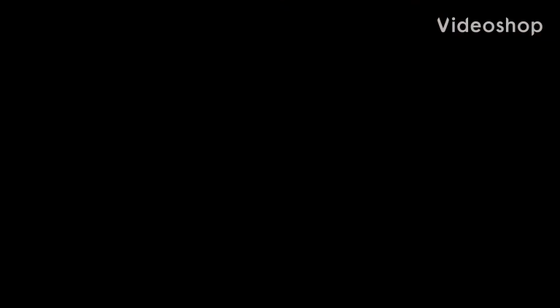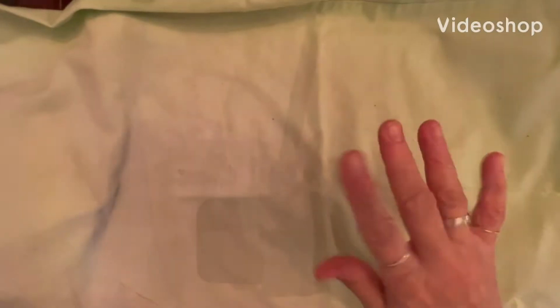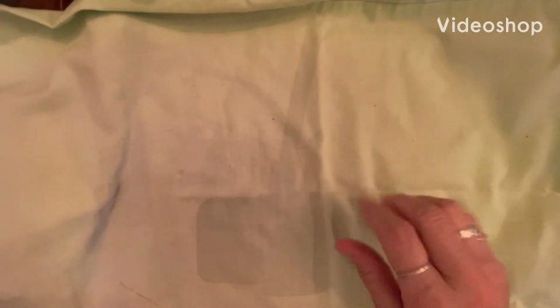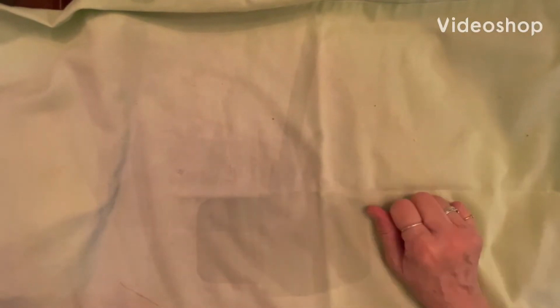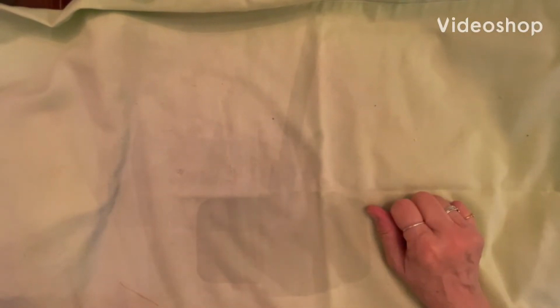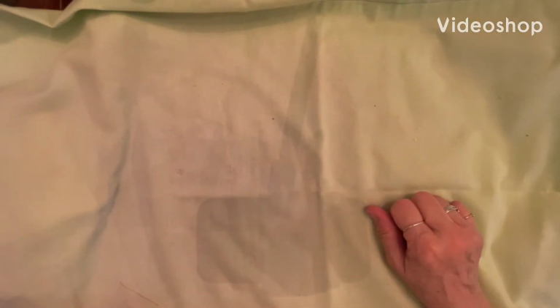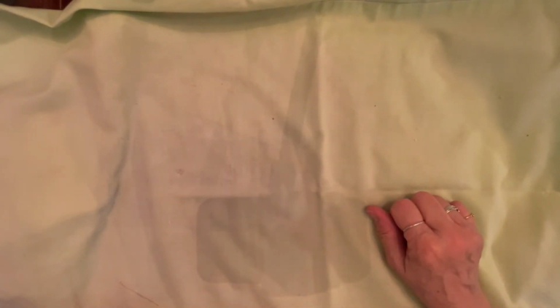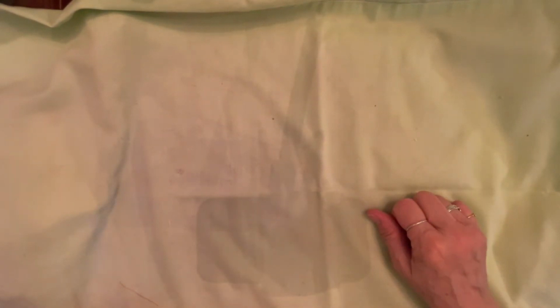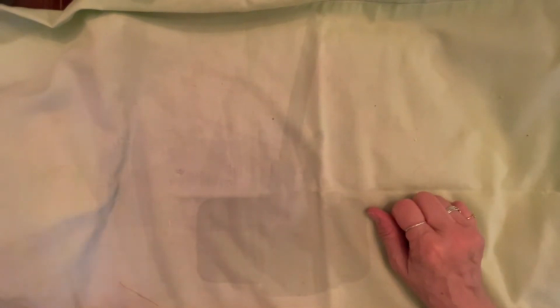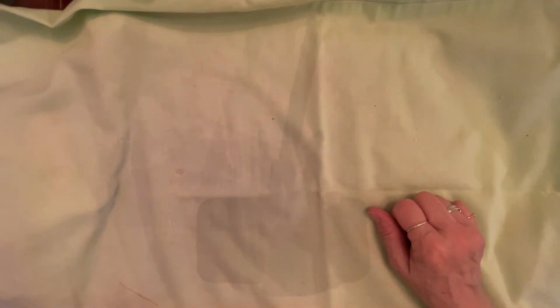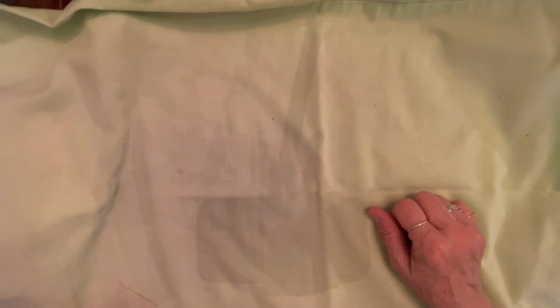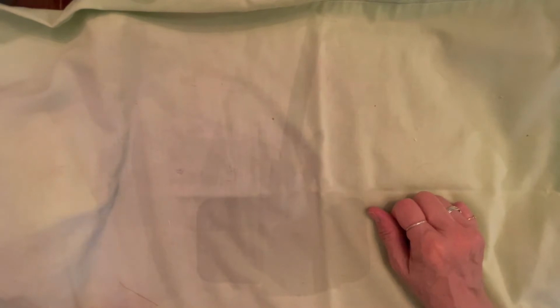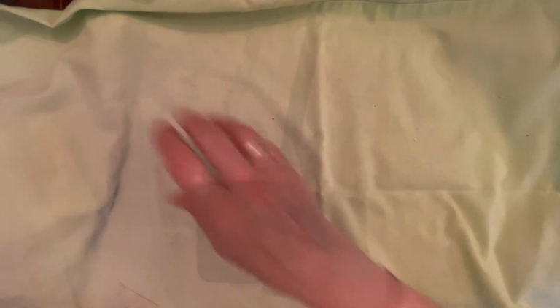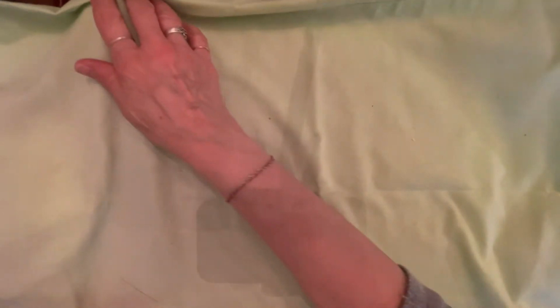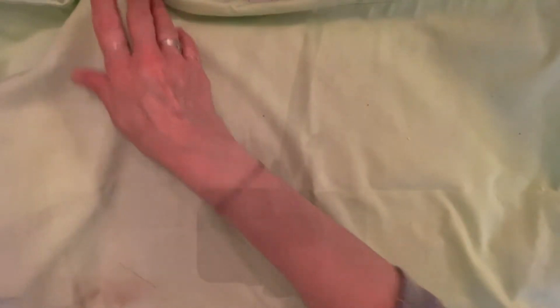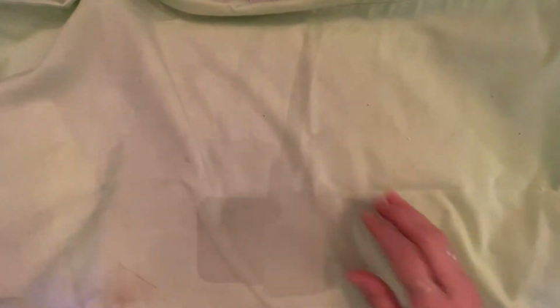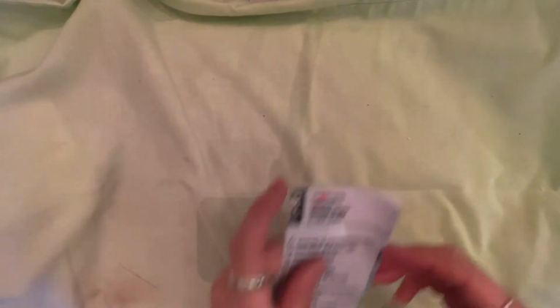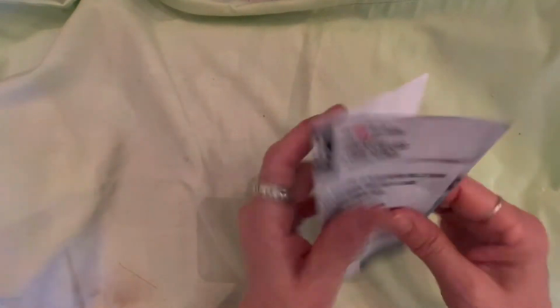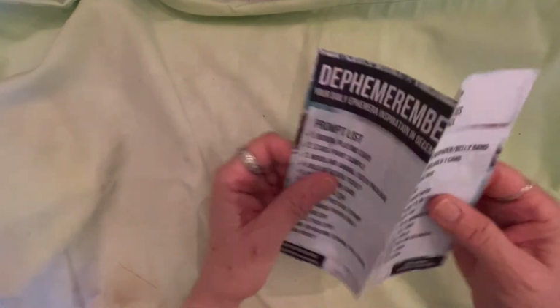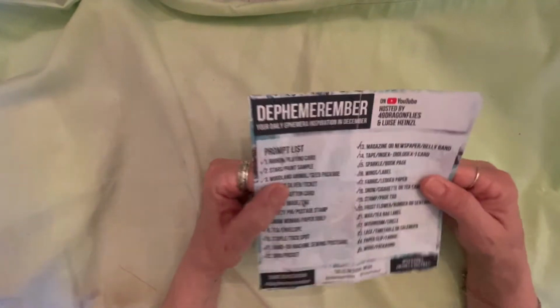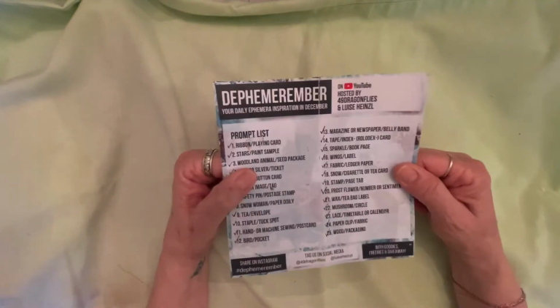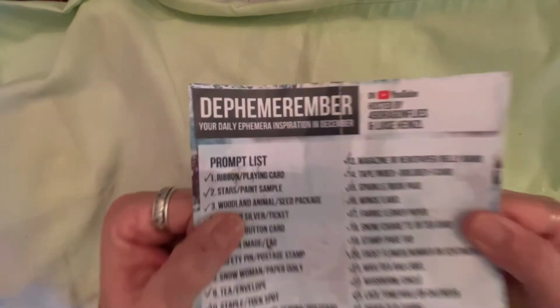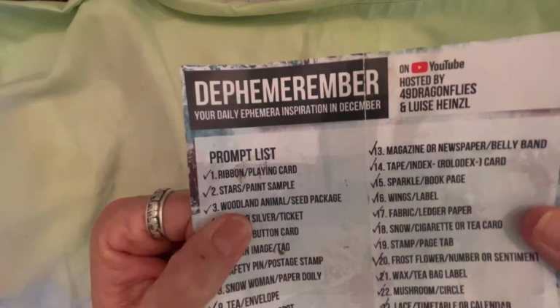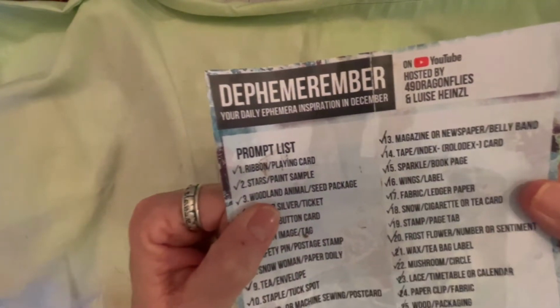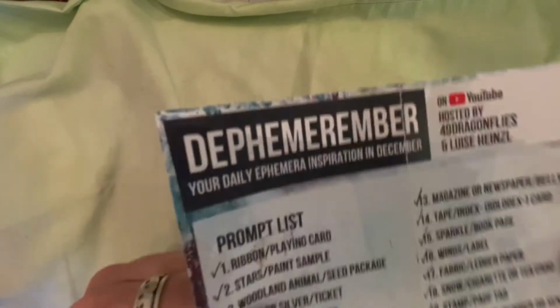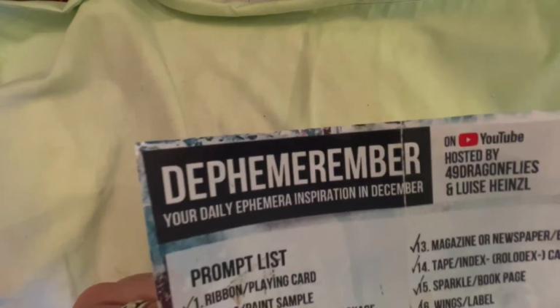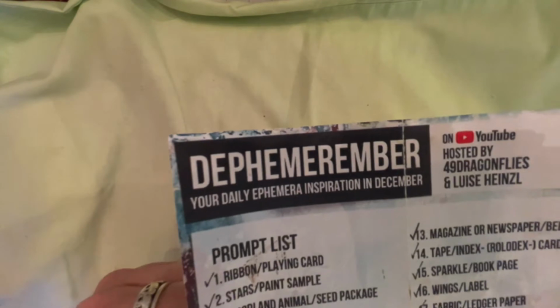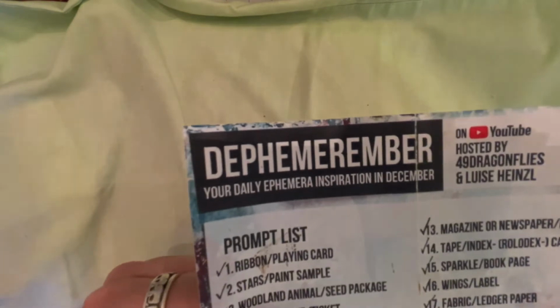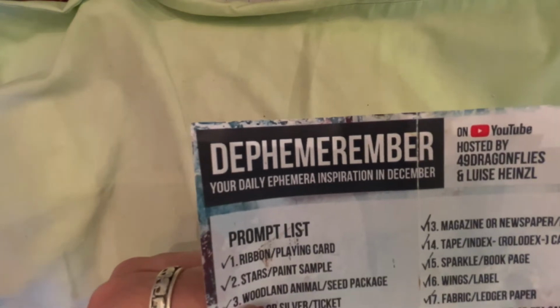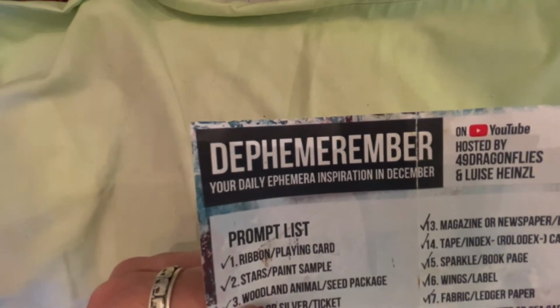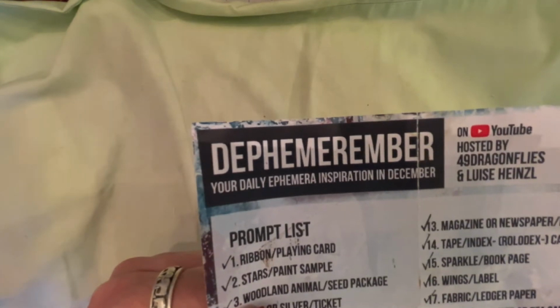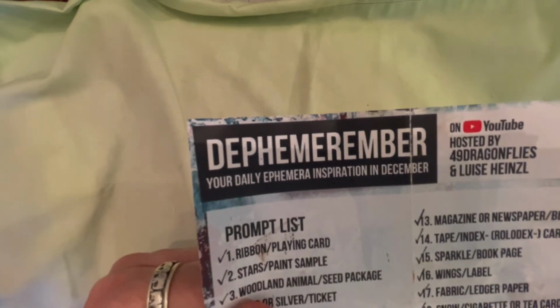Hi, it's me, Tina, with Ideas and Embellishments, and I am here to talk about this Defemerimber.